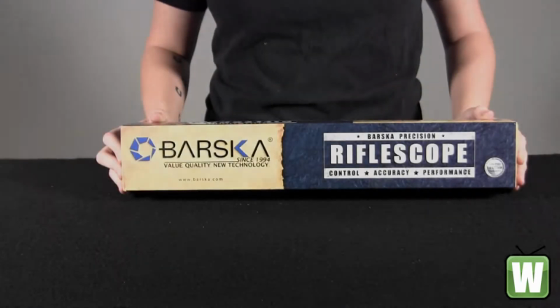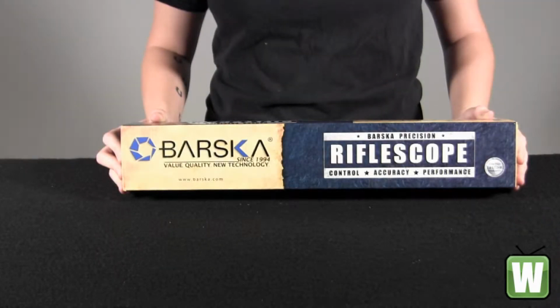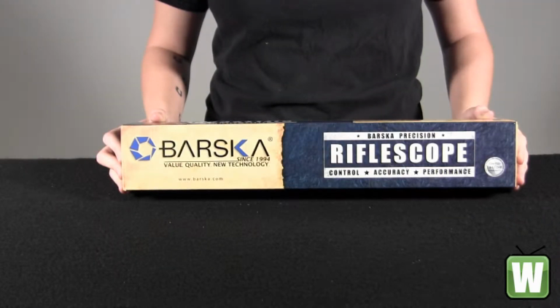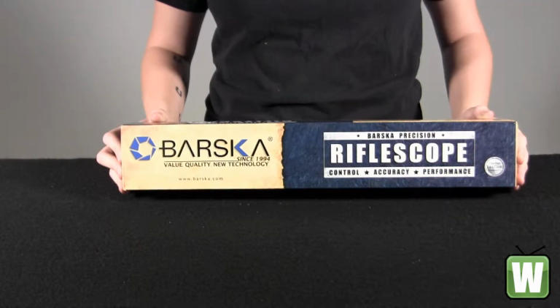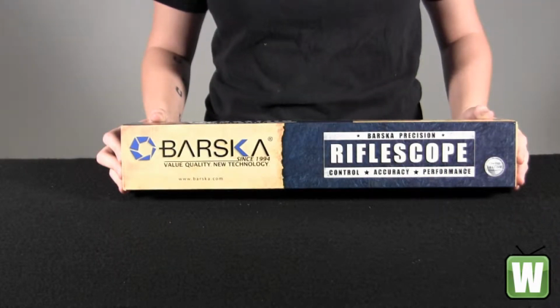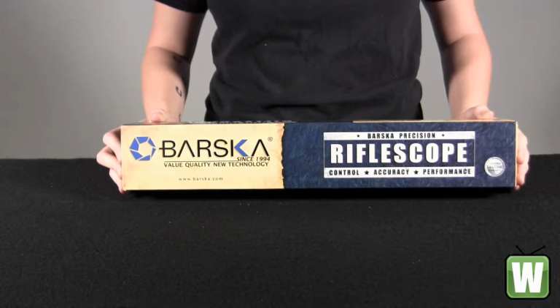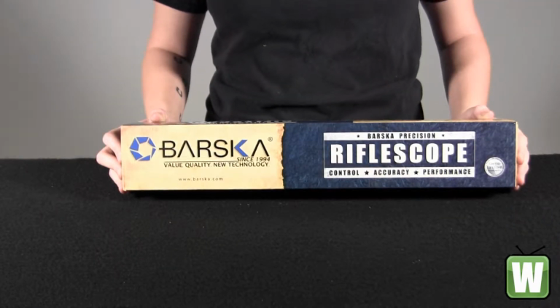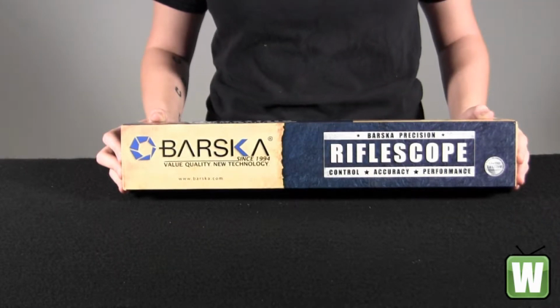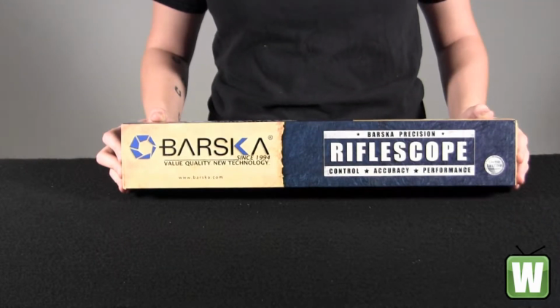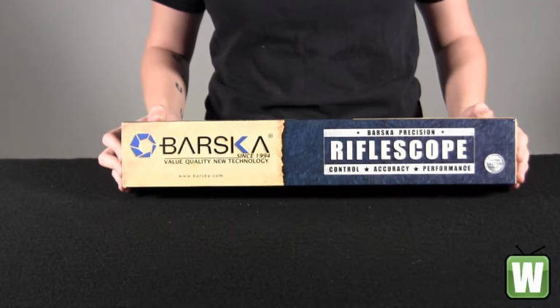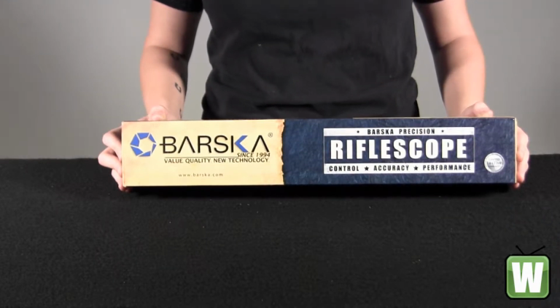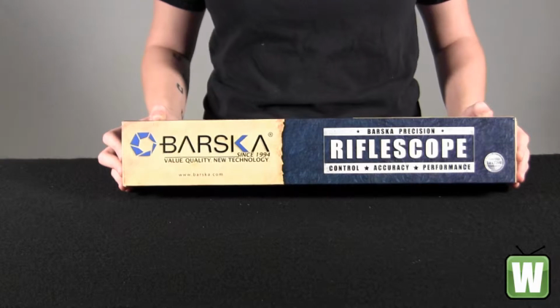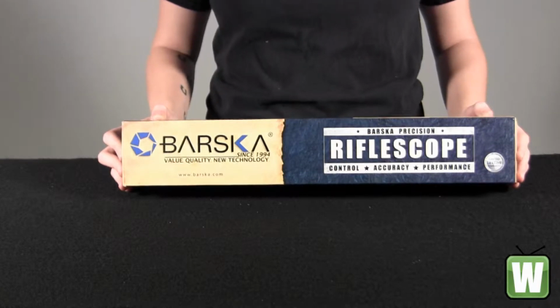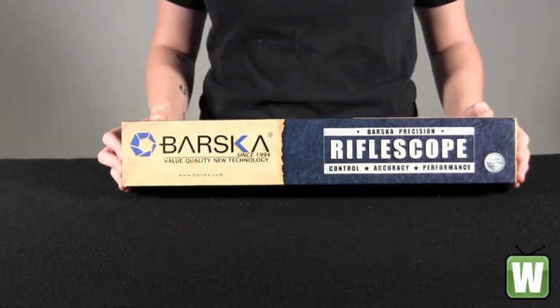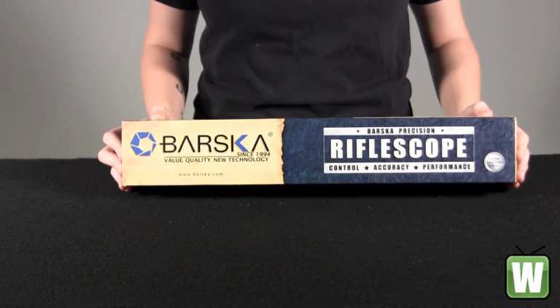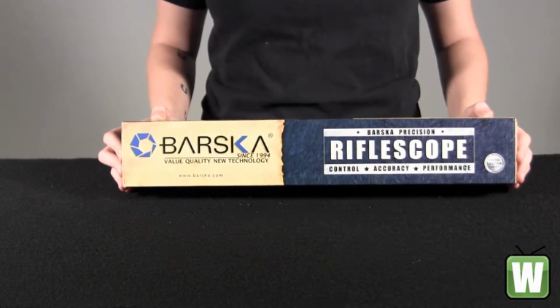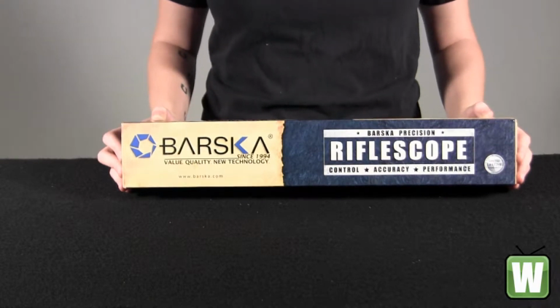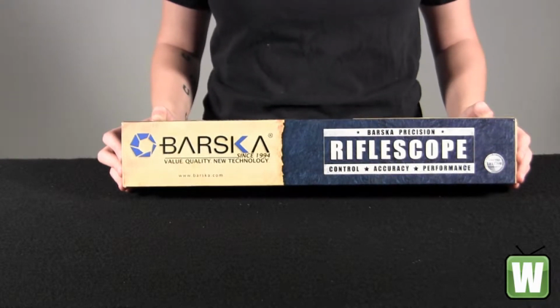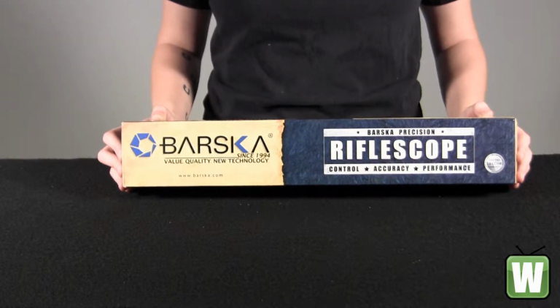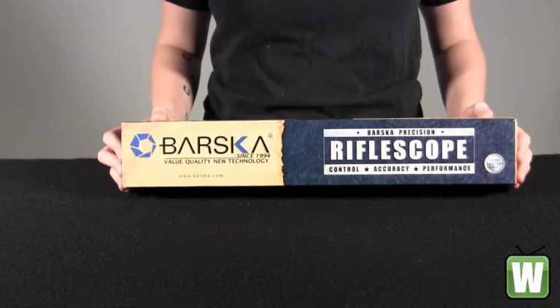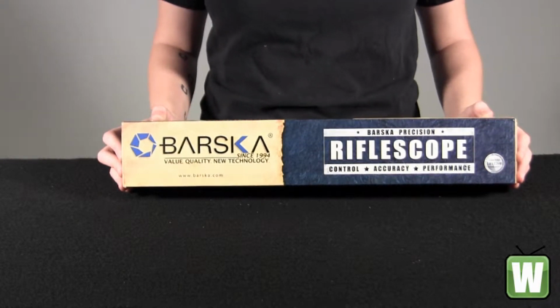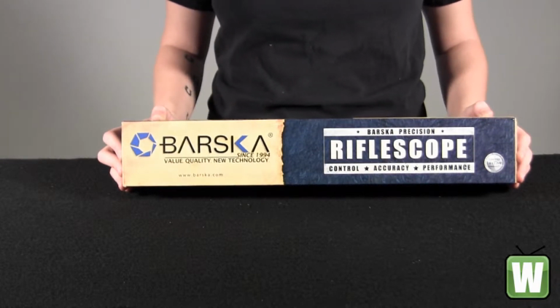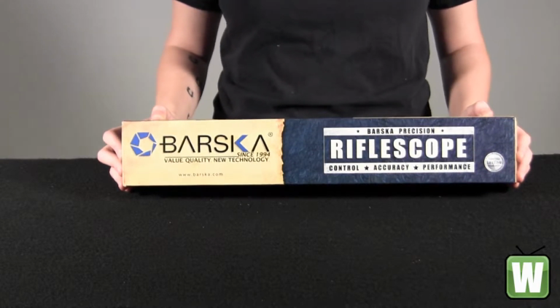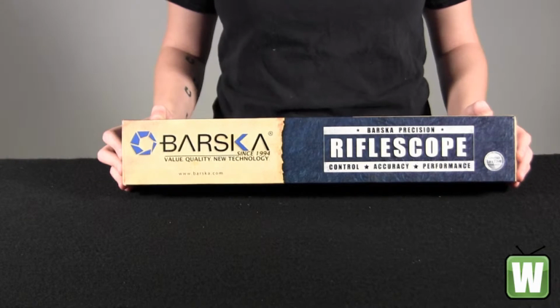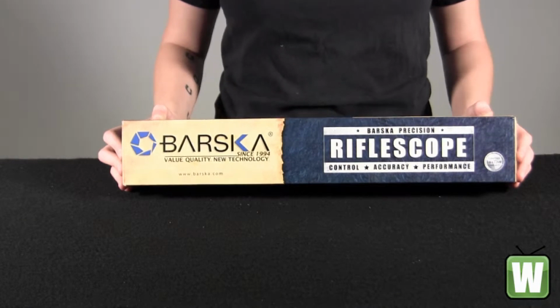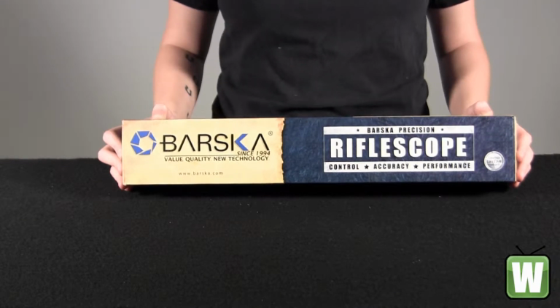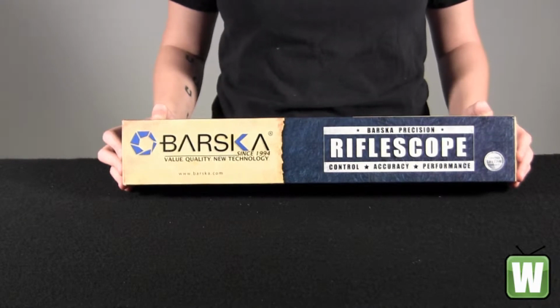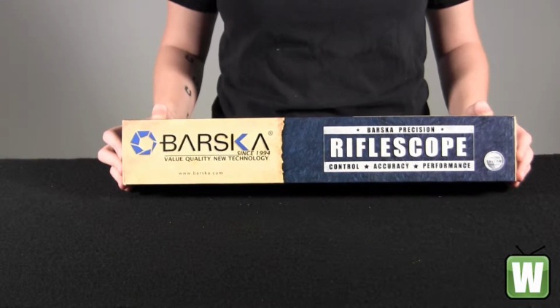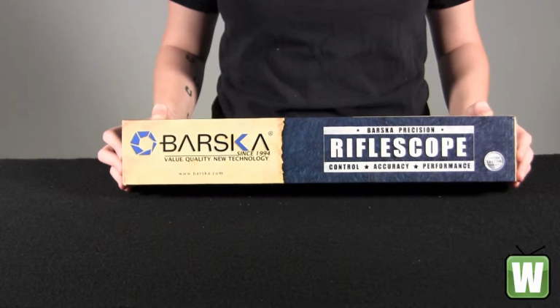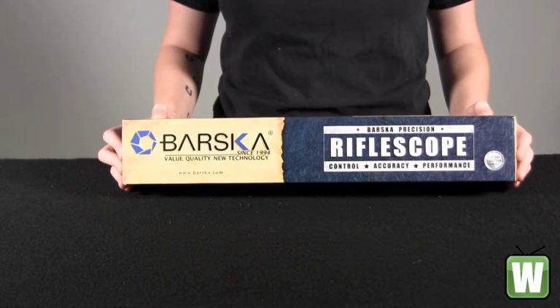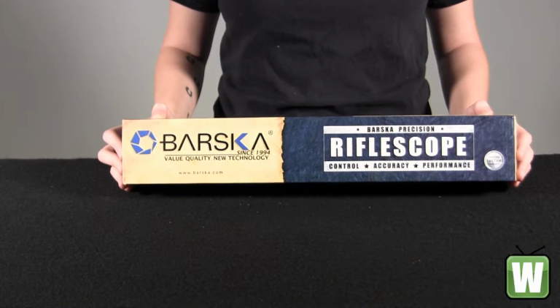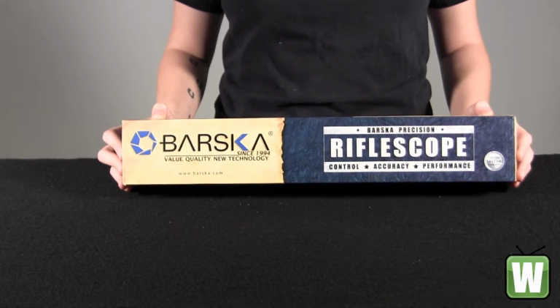Hello, this is an unboxing video for manufacturer AC10778 by Barska Optics. This is a 6.5 to 20 by 40 millimeter illuminated reticle tactical scope.